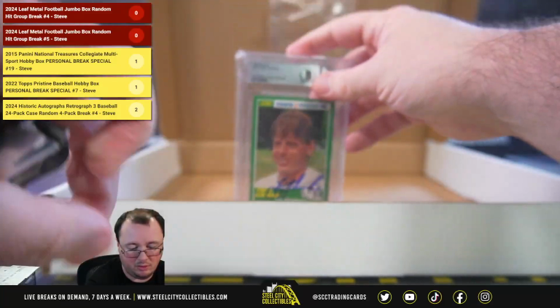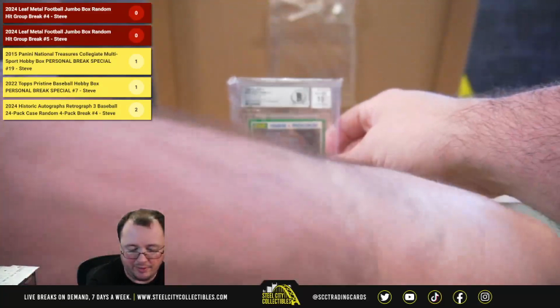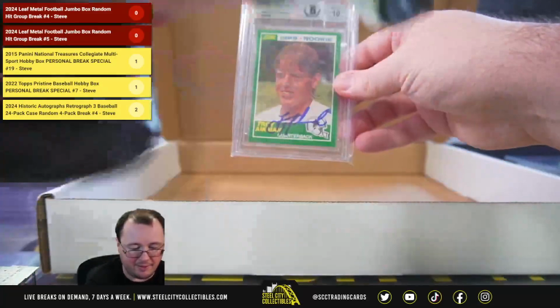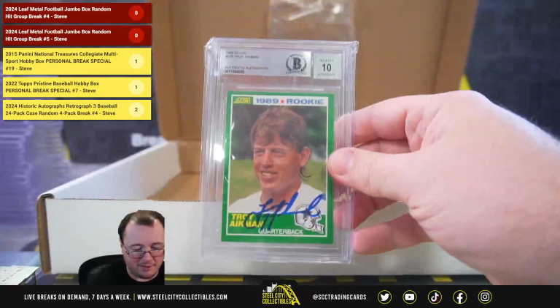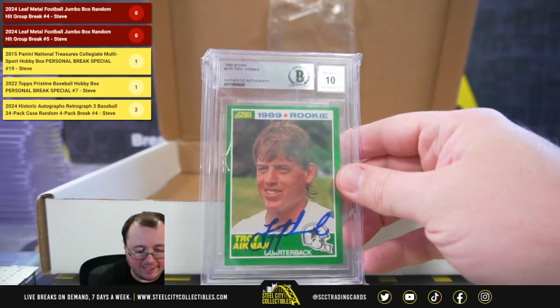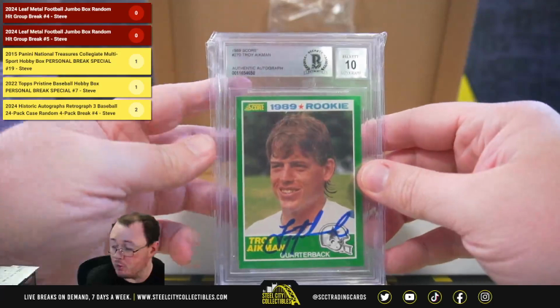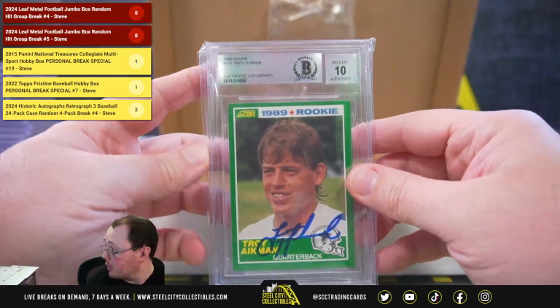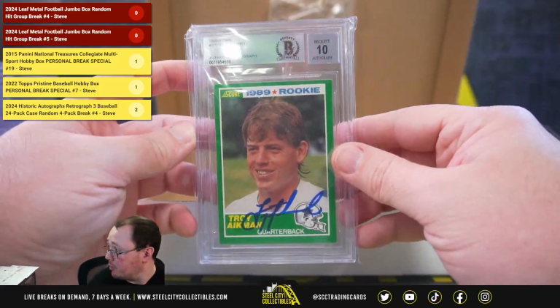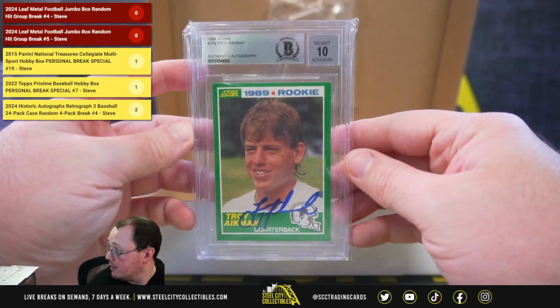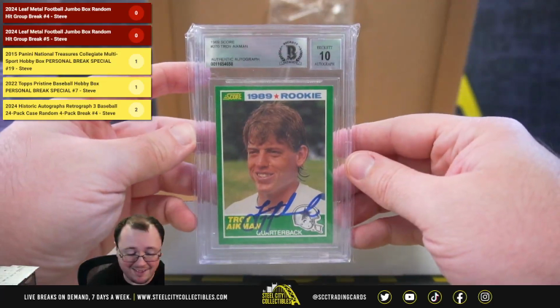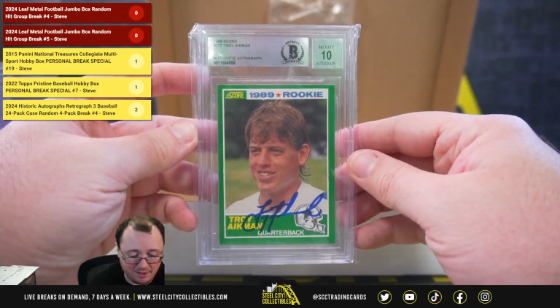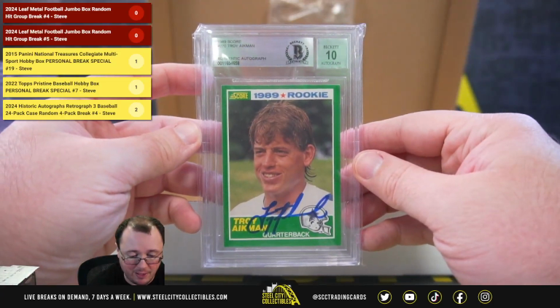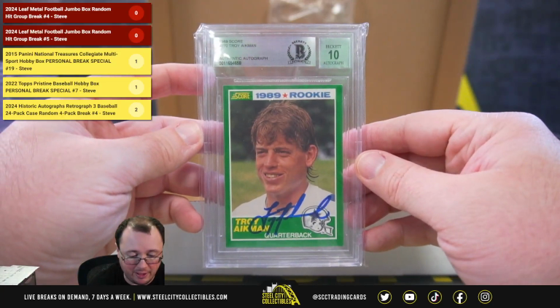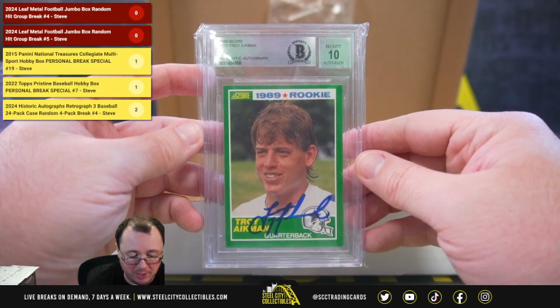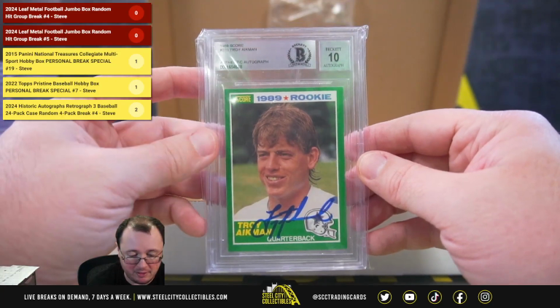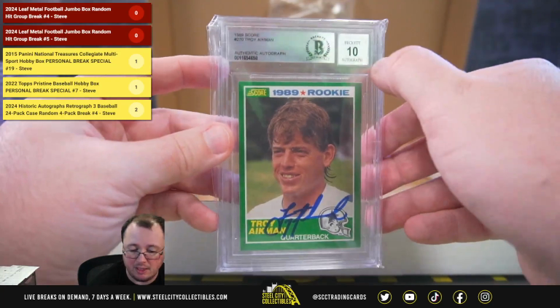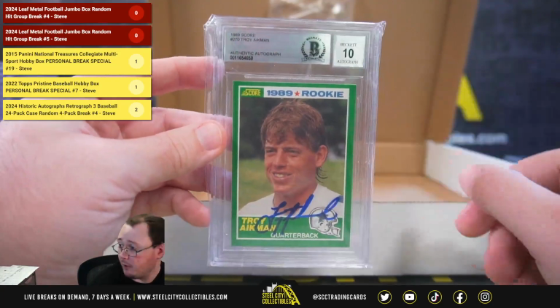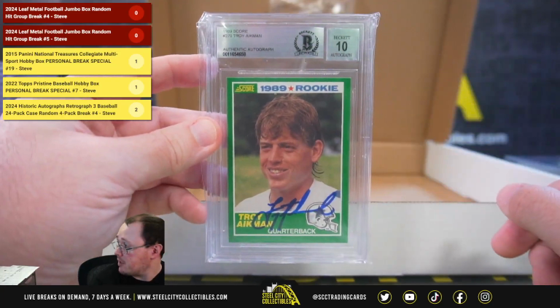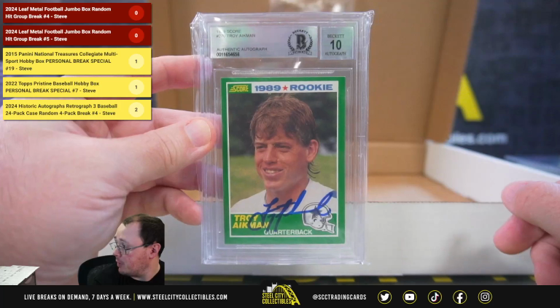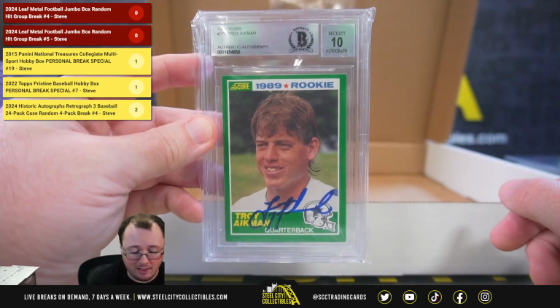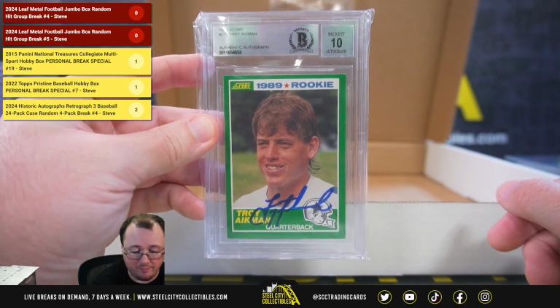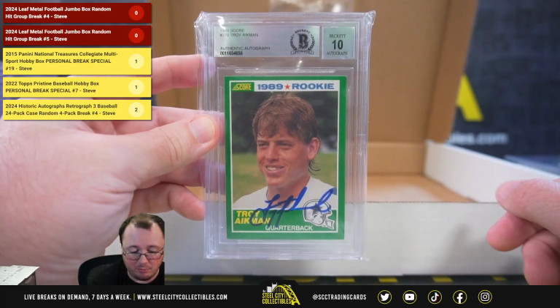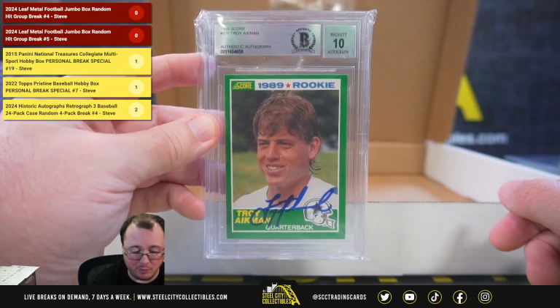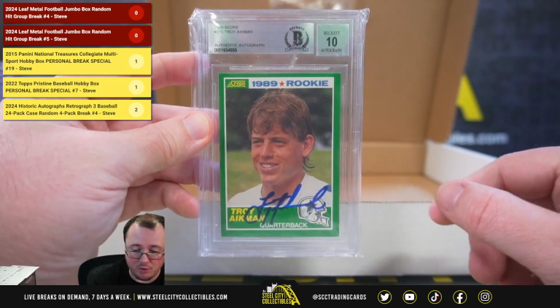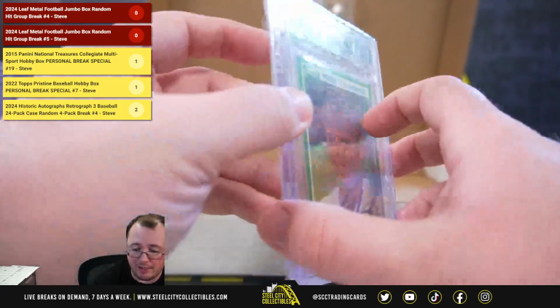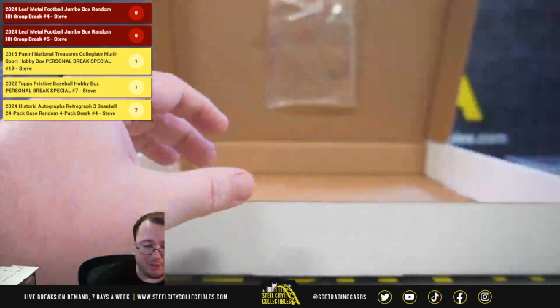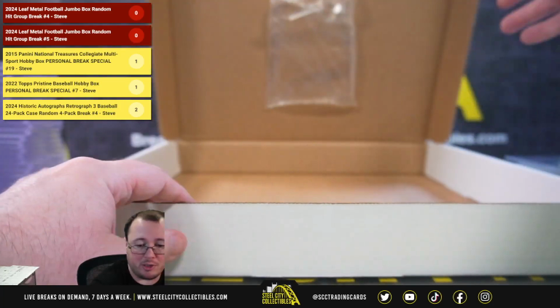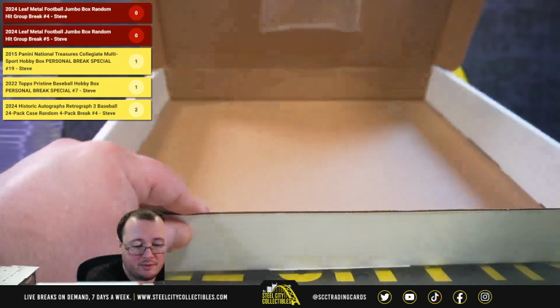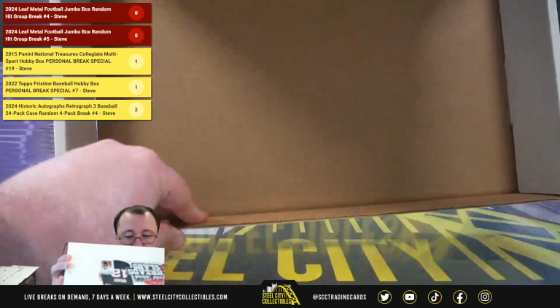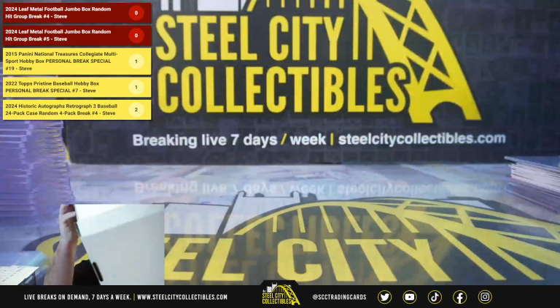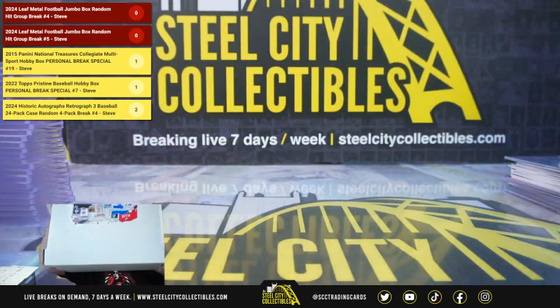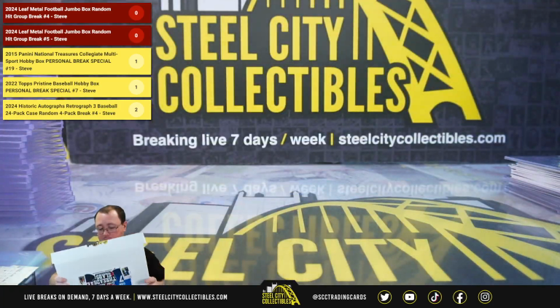But I think that's even nicer — a 1989 Score Troy Aikman rookie, signed, certified authentic by Beckett, and the autograph was given a grade of 10. Beautiful hit there, Troy Aikman Score rookie, signed and slabbed.